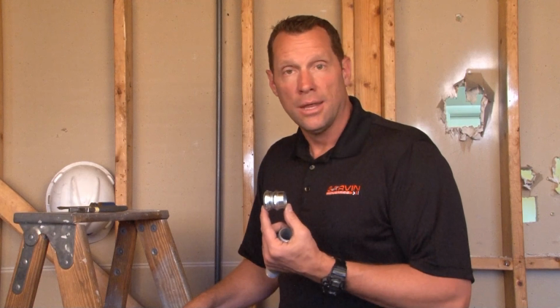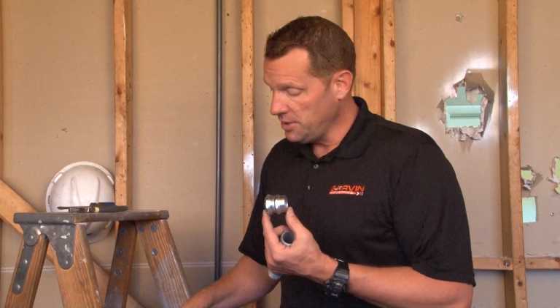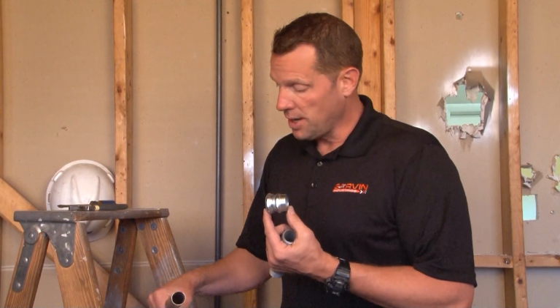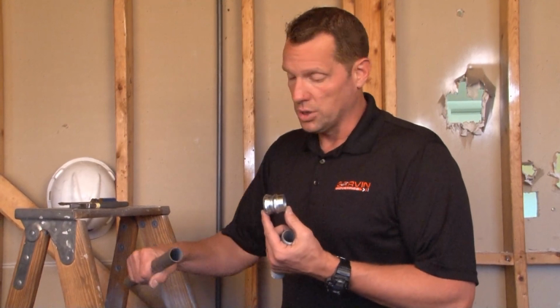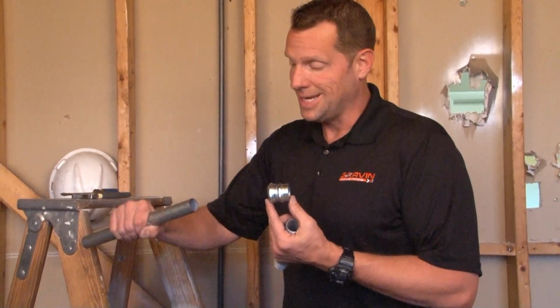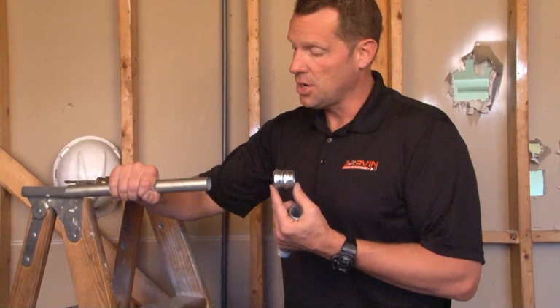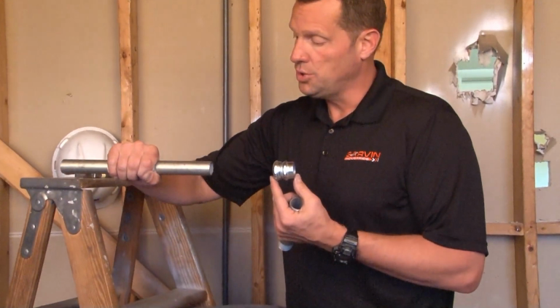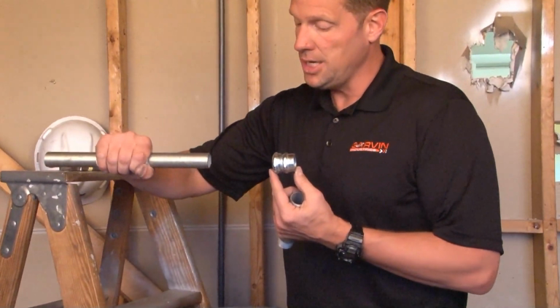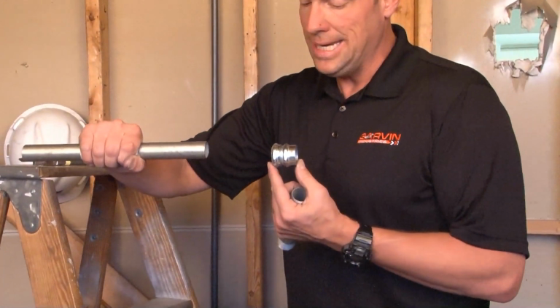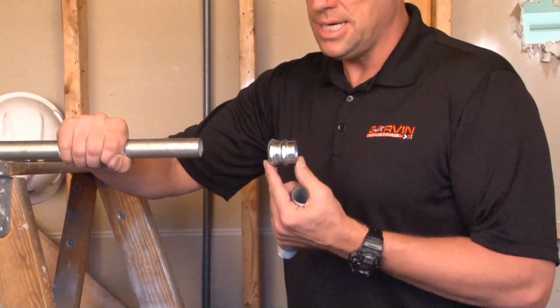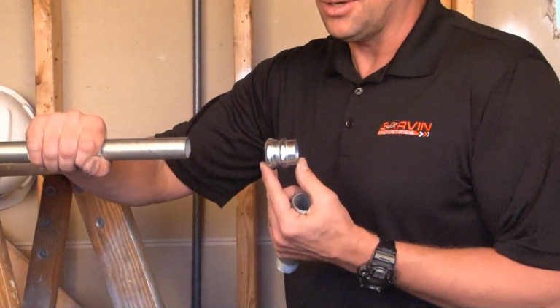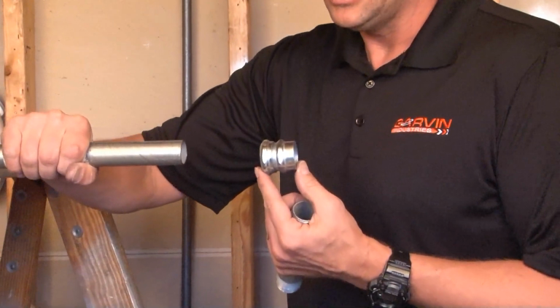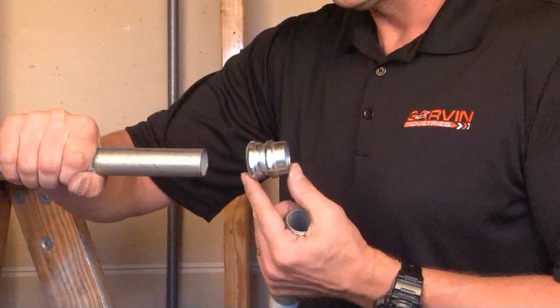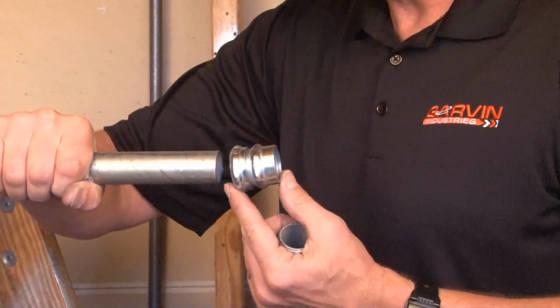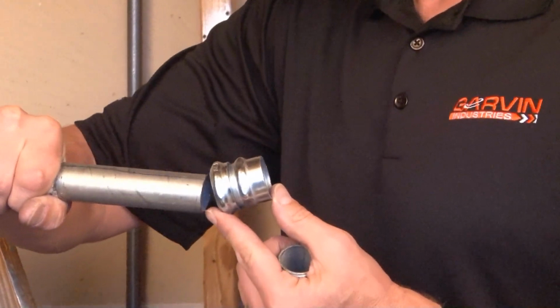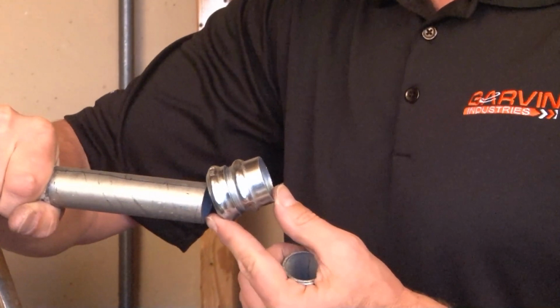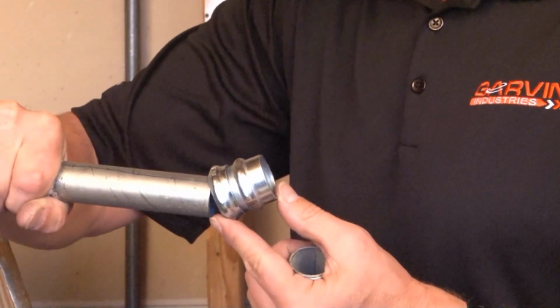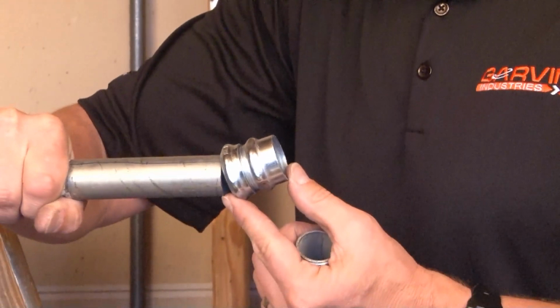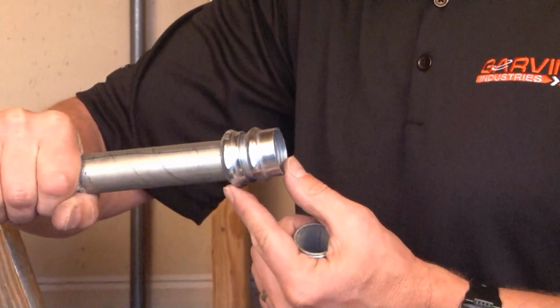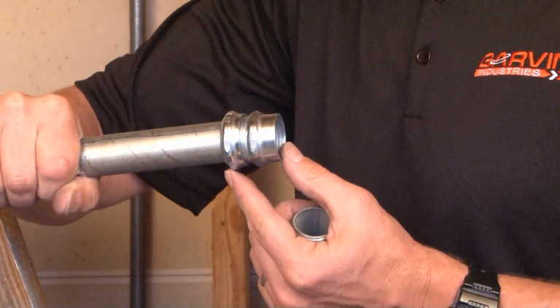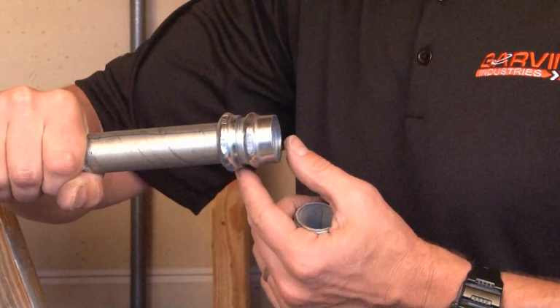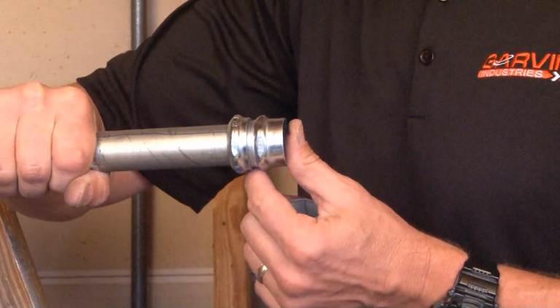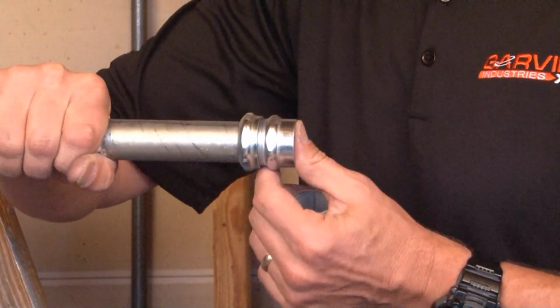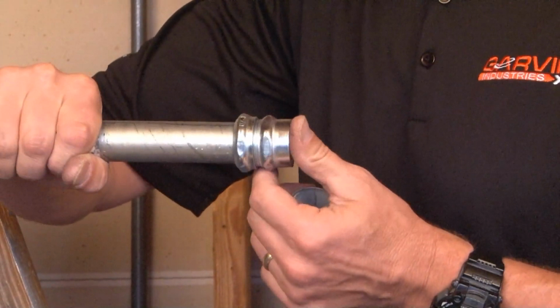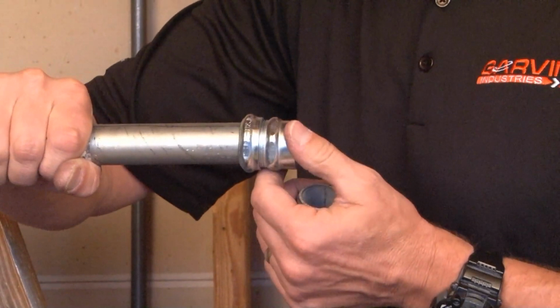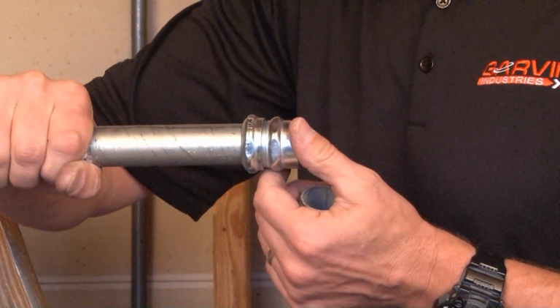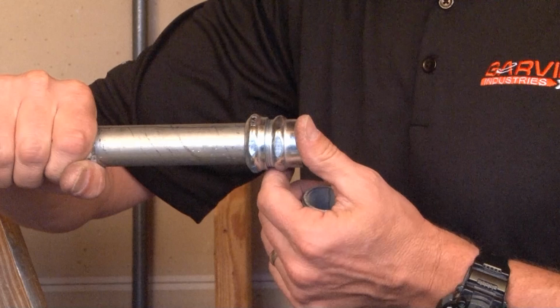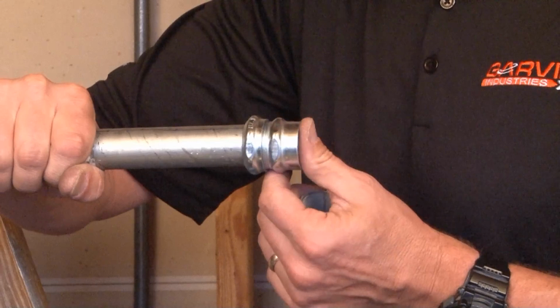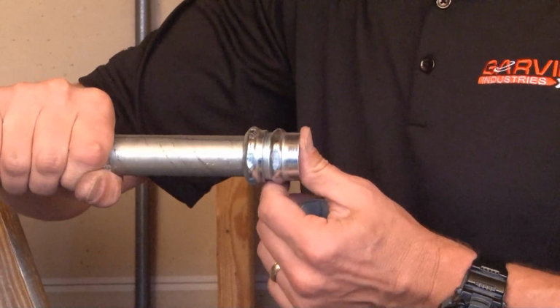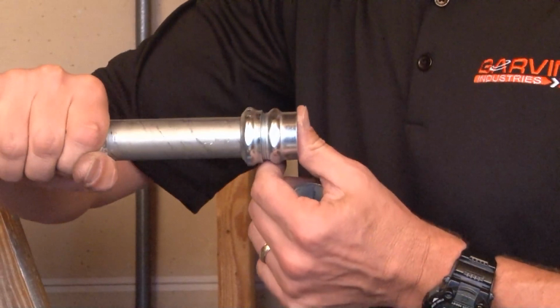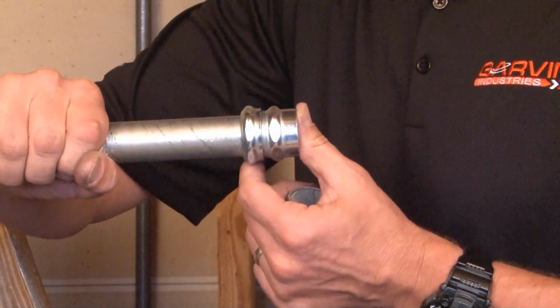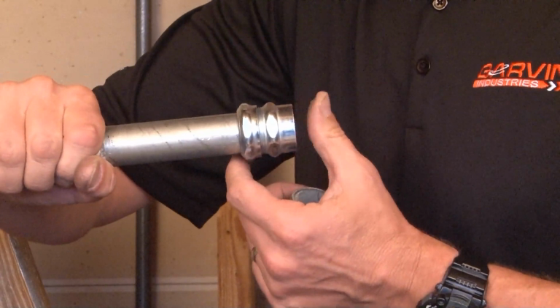The way this product works is like so. You take your EMT conduit and slide it directly into the portion of the connector that it fits until it hits the stop in the middle of the connector.